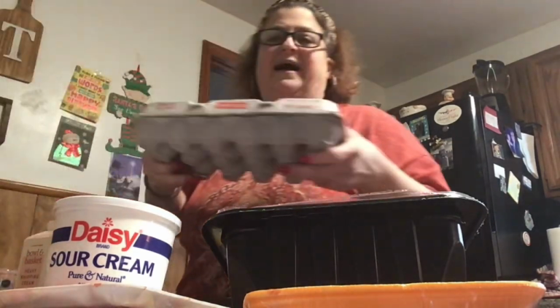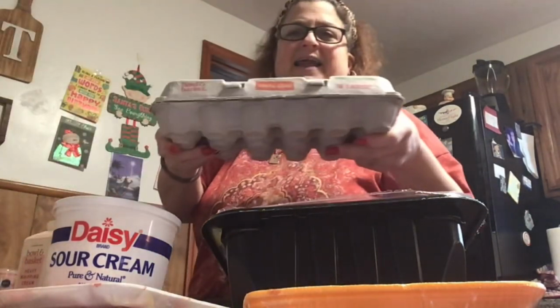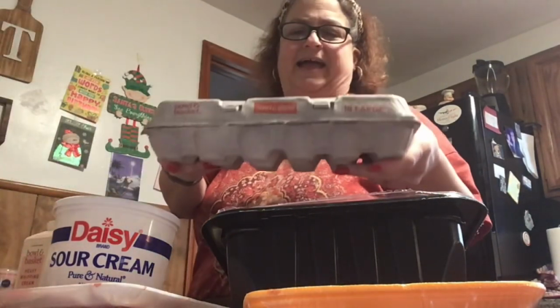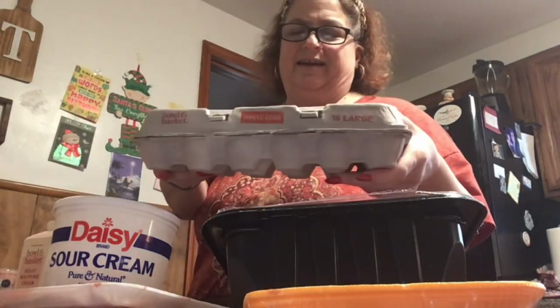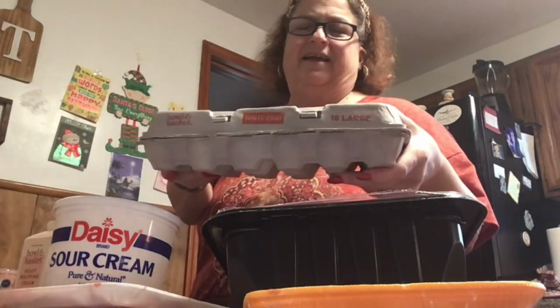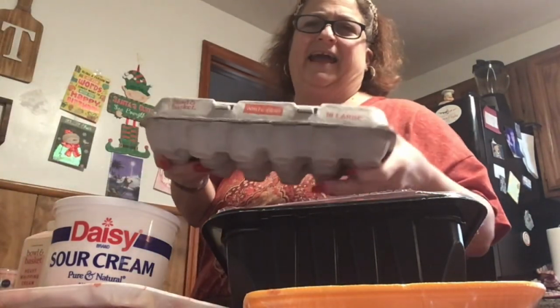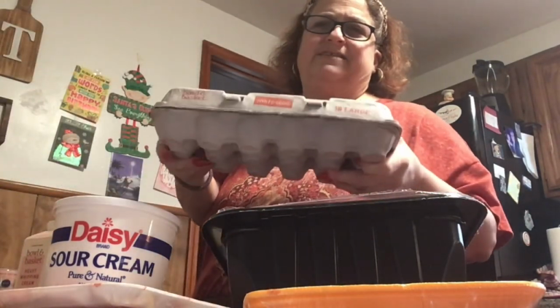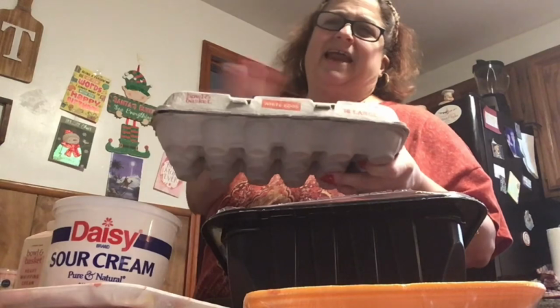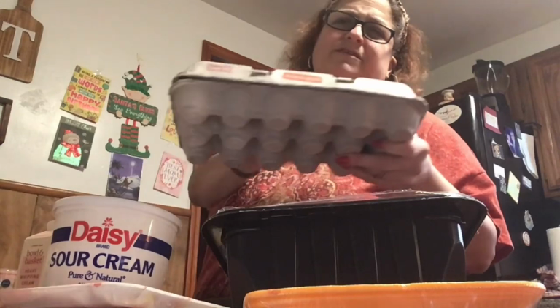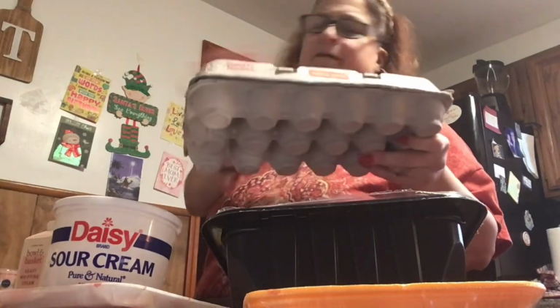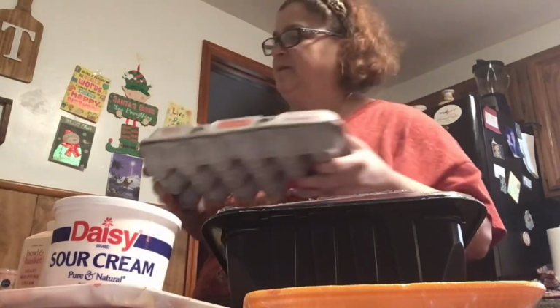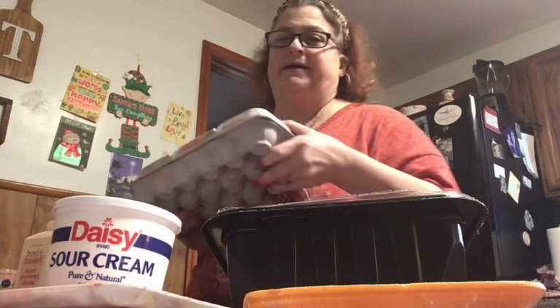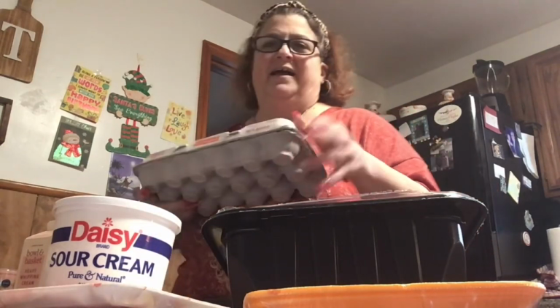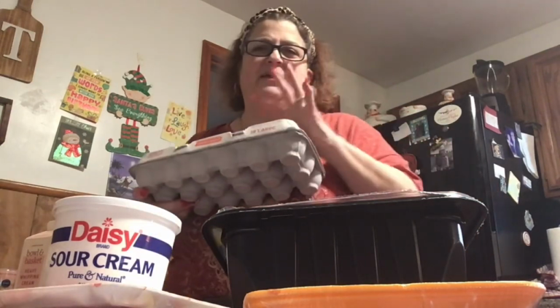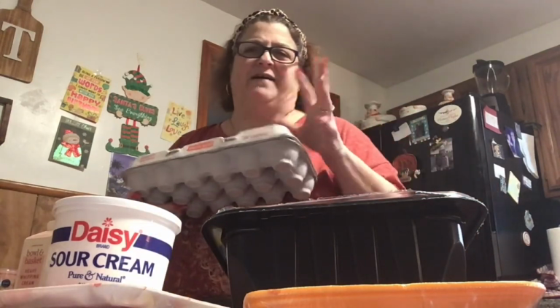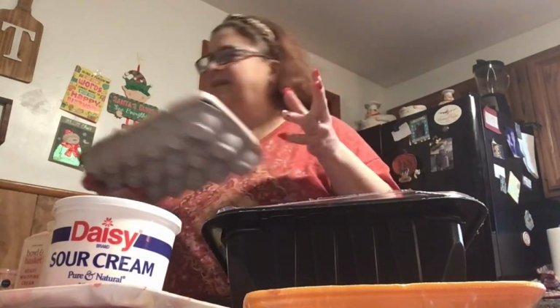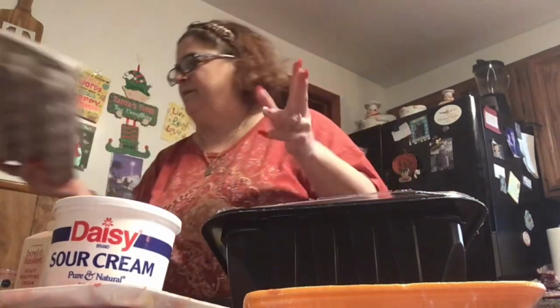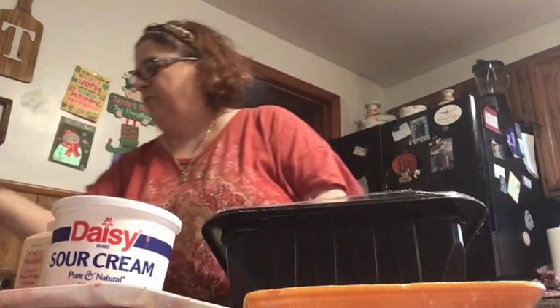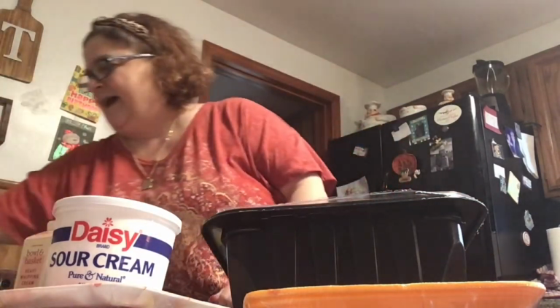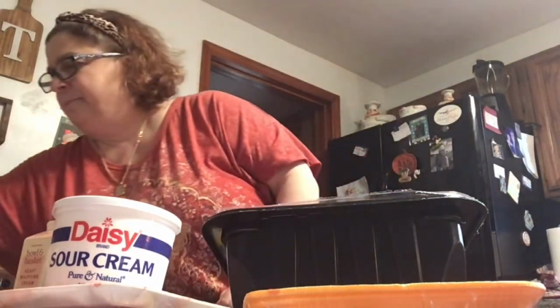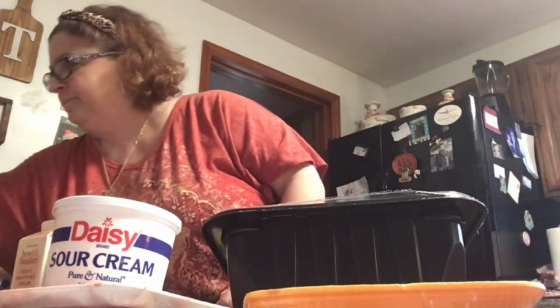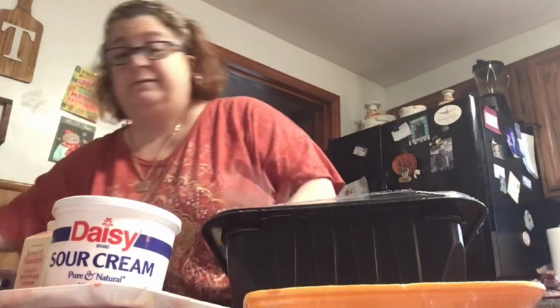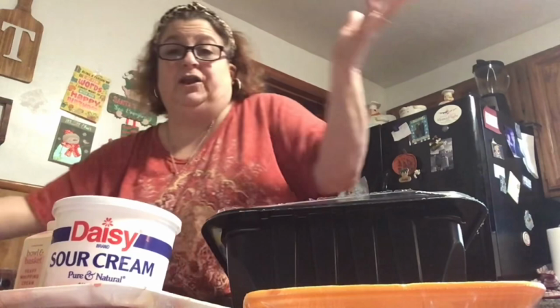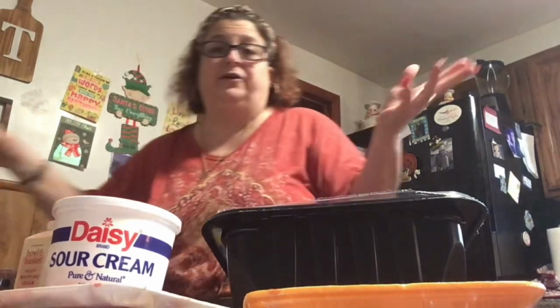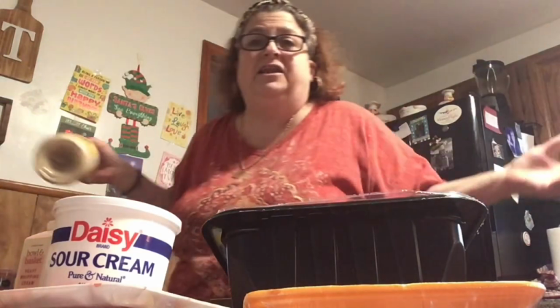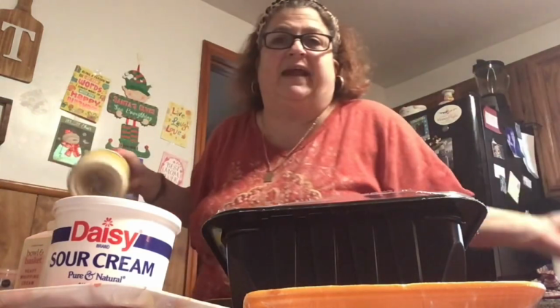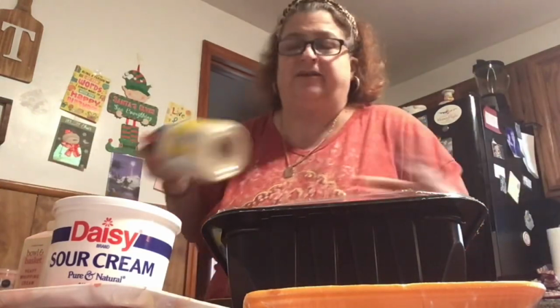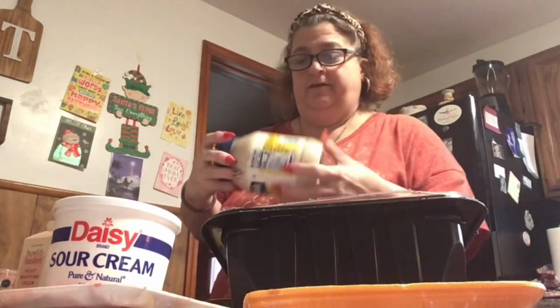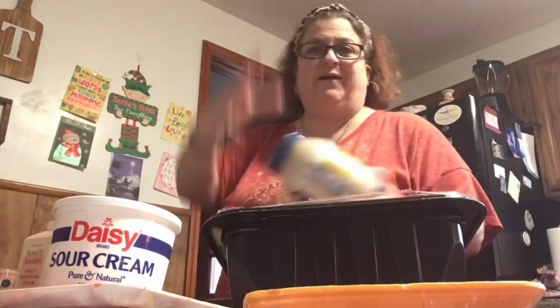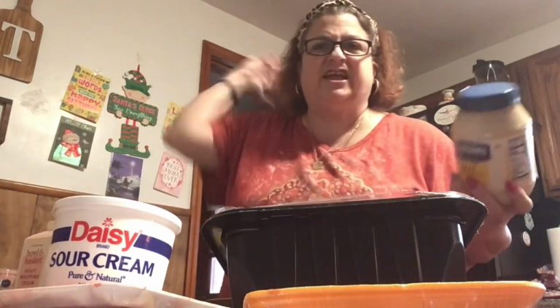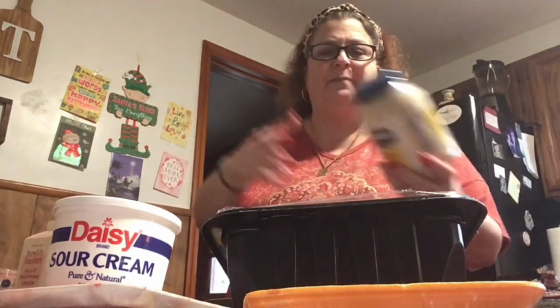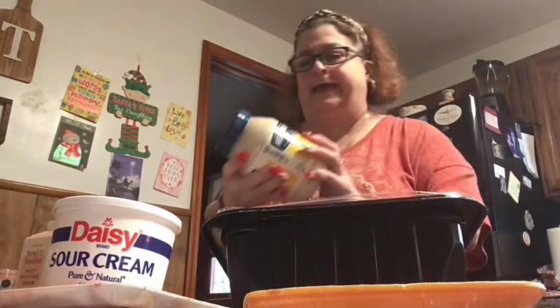The eggs again — I don't even want to talk about it. I got an 18-count and I don't even want to tell you how much it was. I think it was $5, maybe a little more. What are you going to do? You need eggs. I don't have chickens in the back yet.